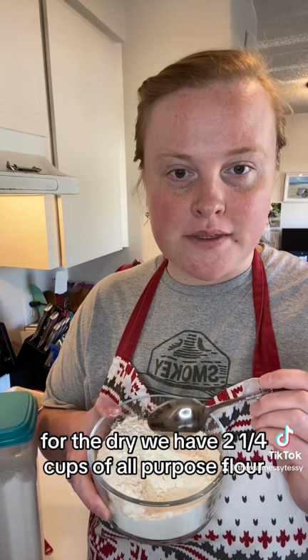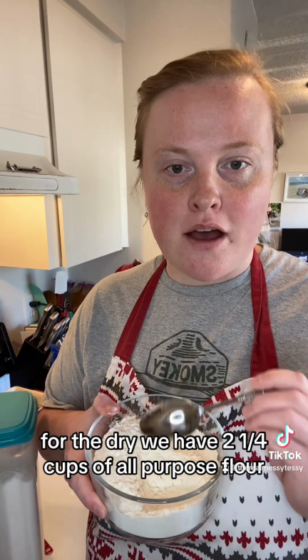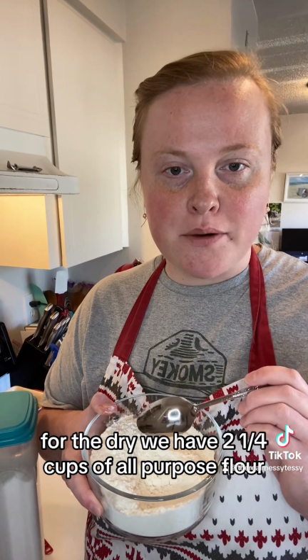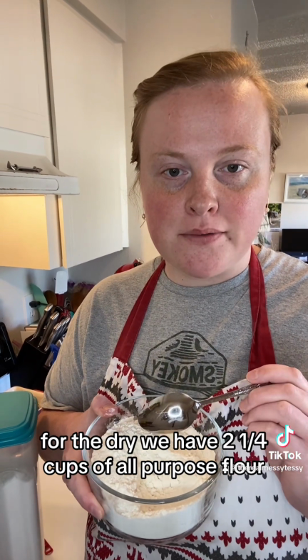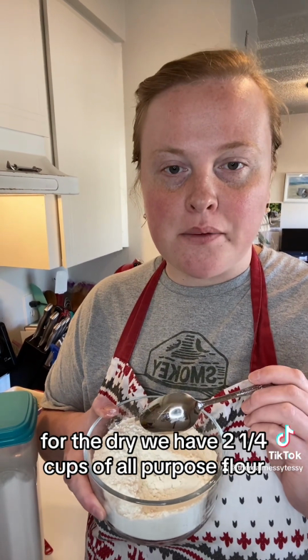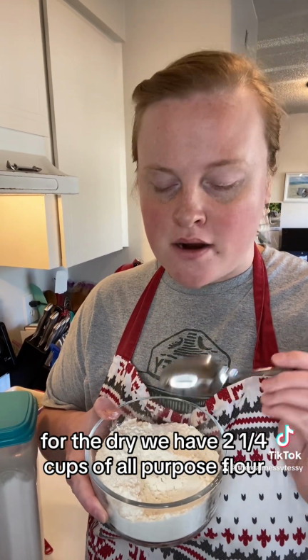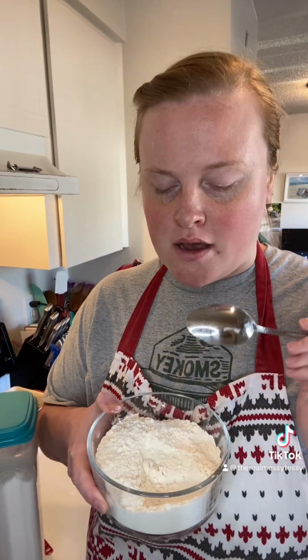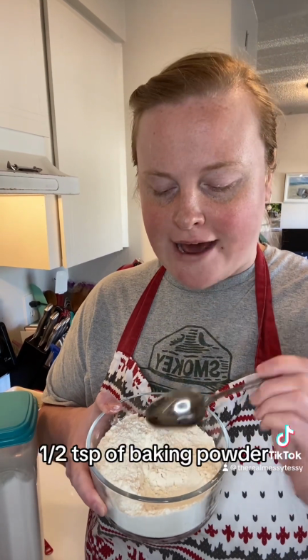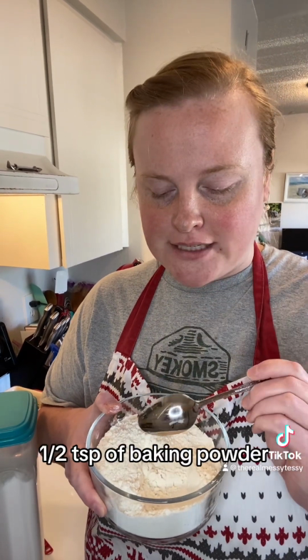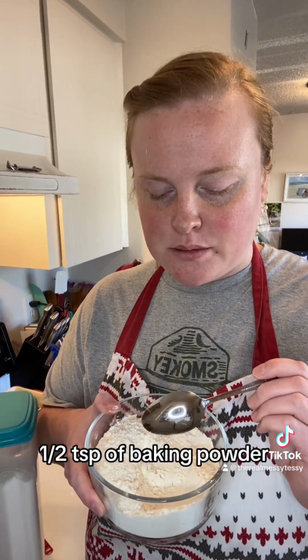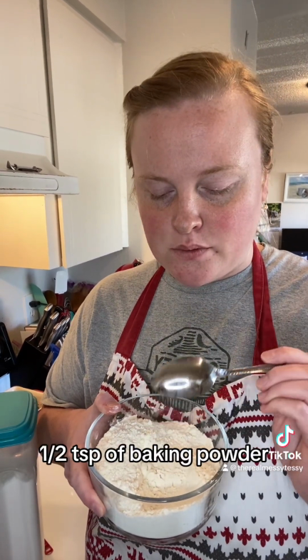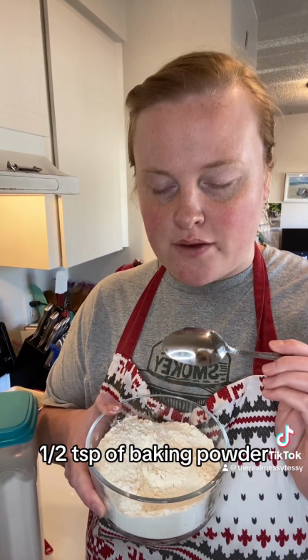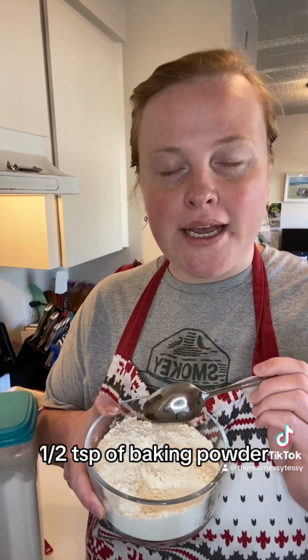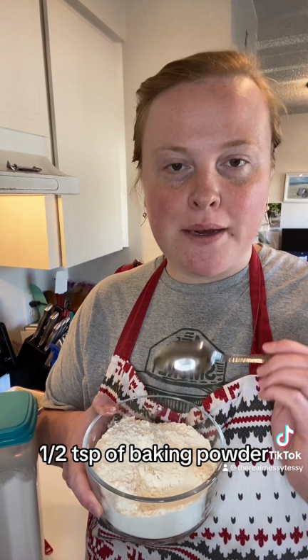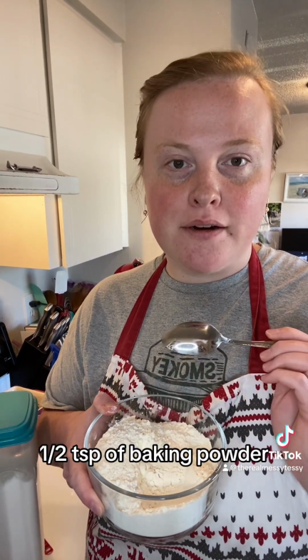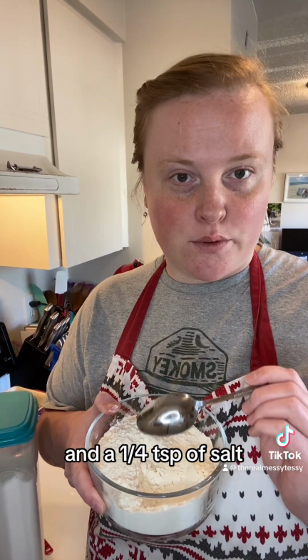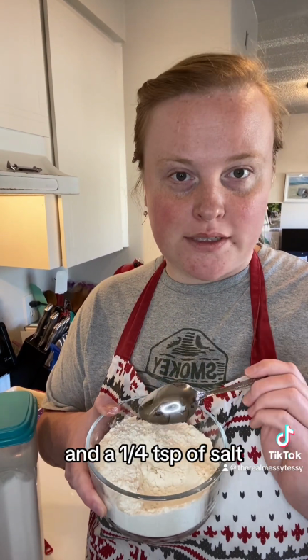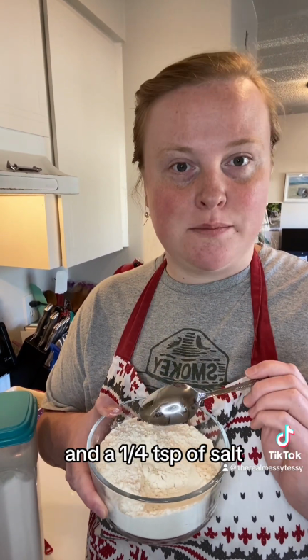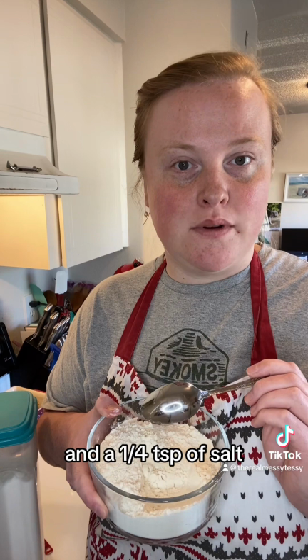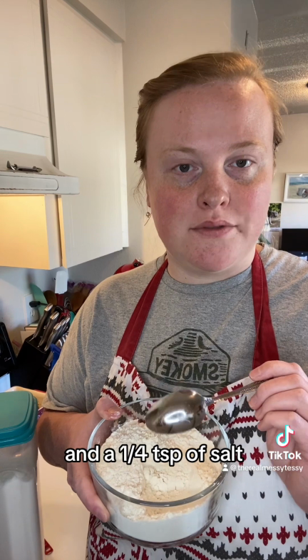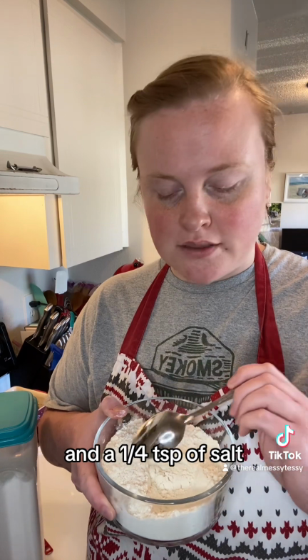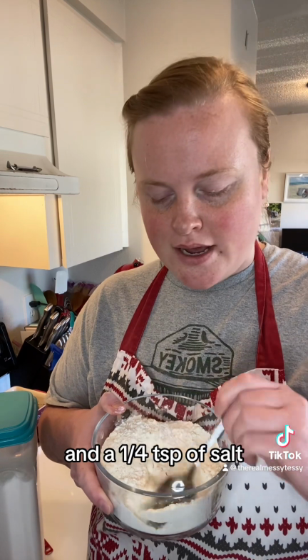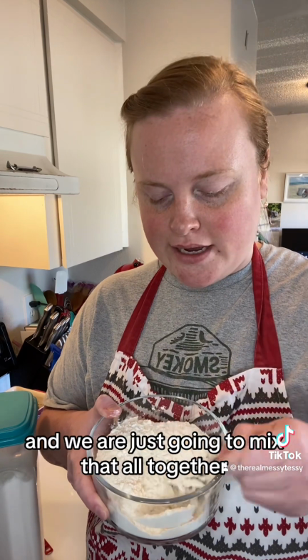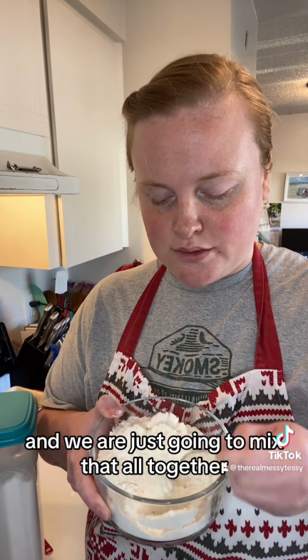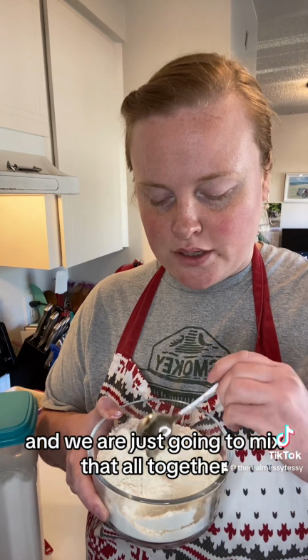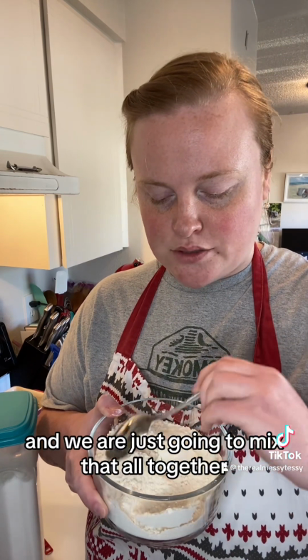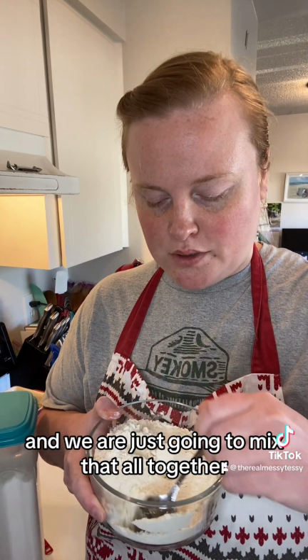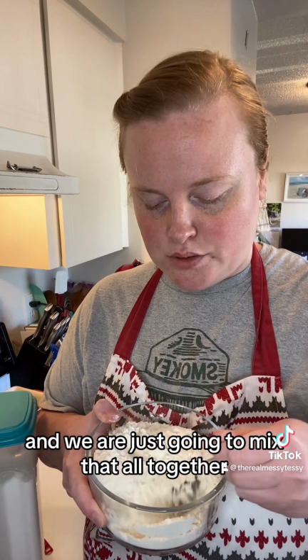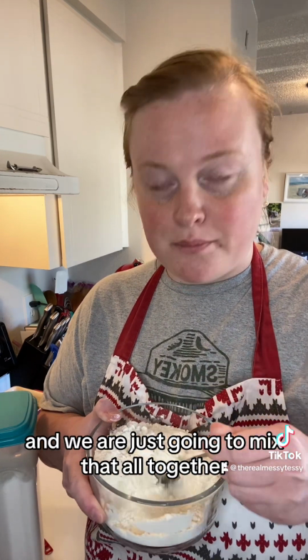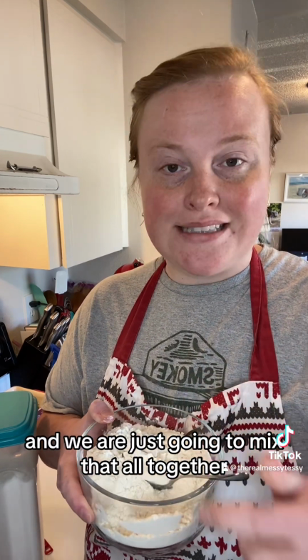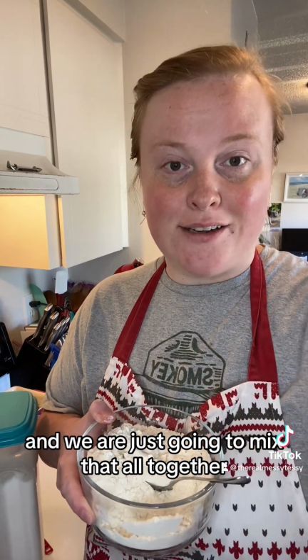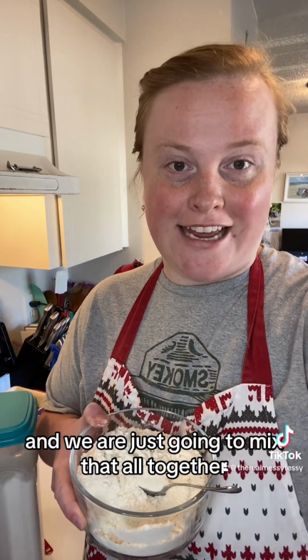For the dry ingredients, we have two and a quarter cups of all-purpose flour, half a teaspoon of baking powder, and a quarter teaspoon of salt. We are just going to mix that all together.